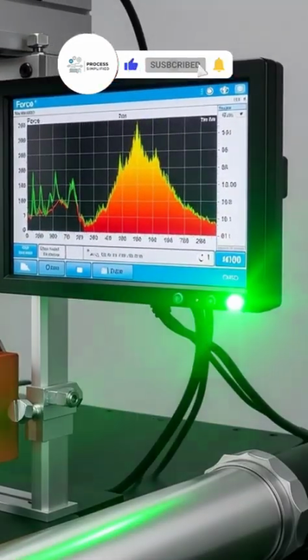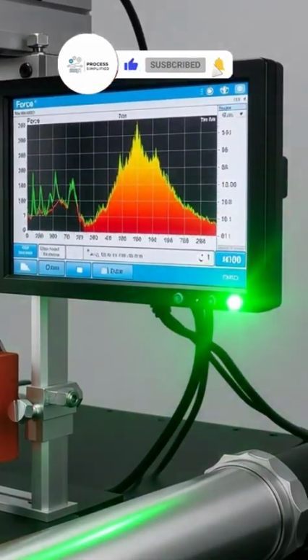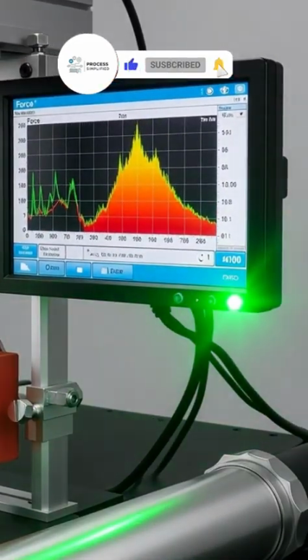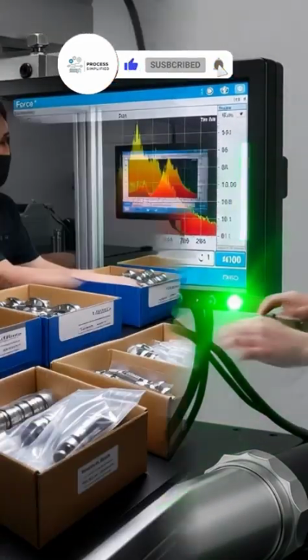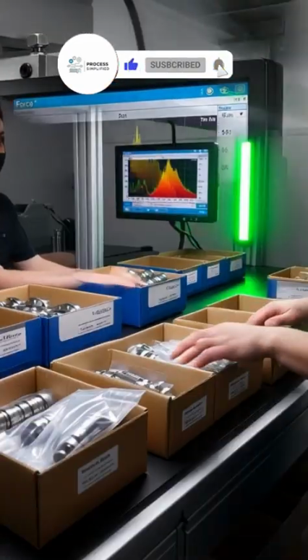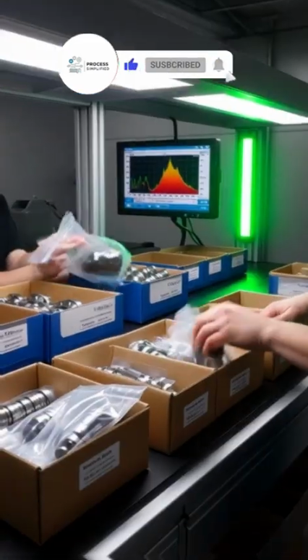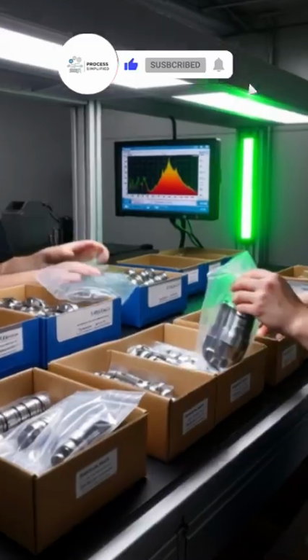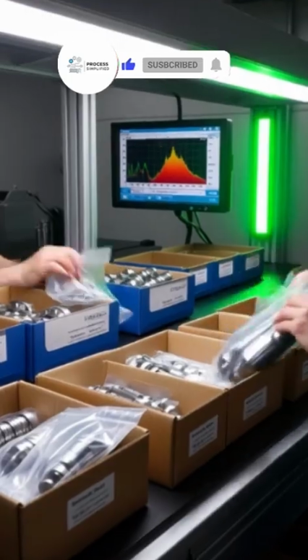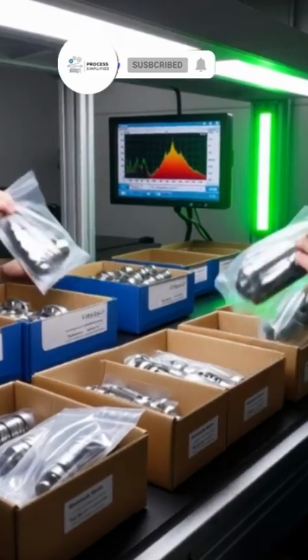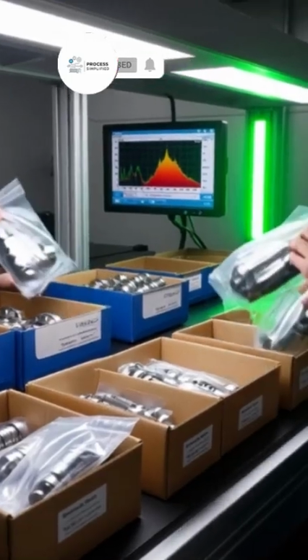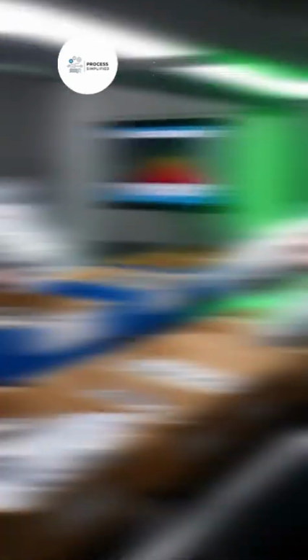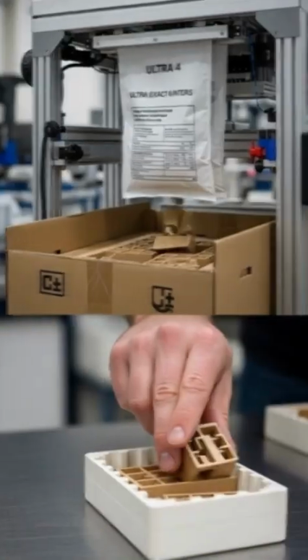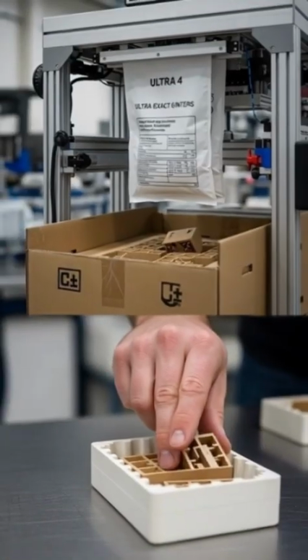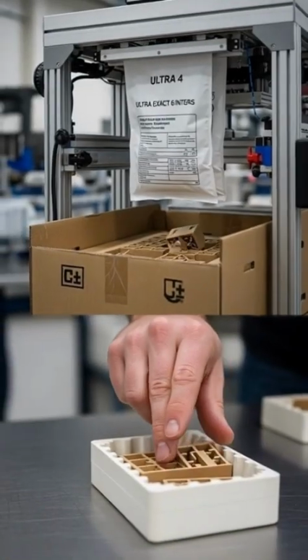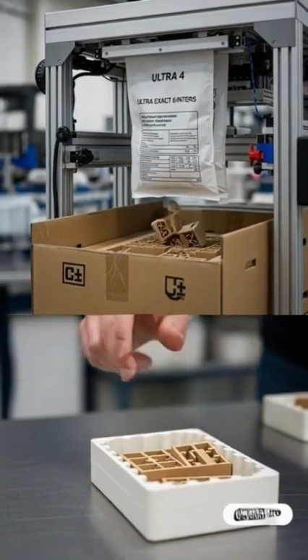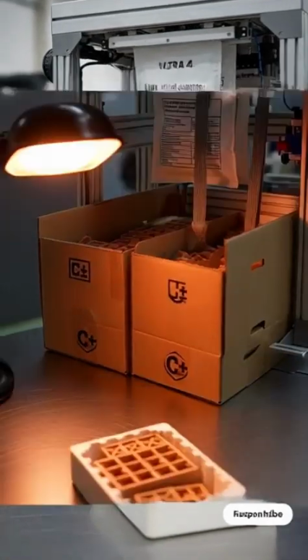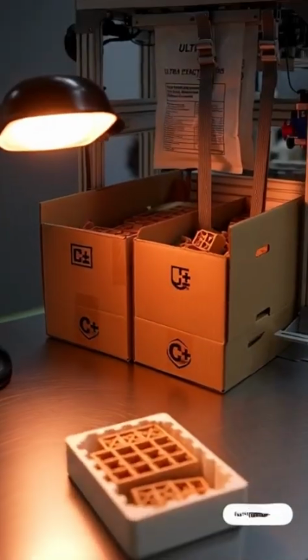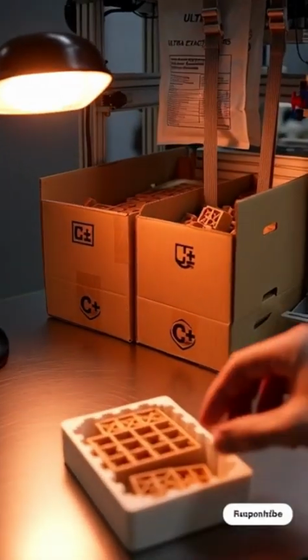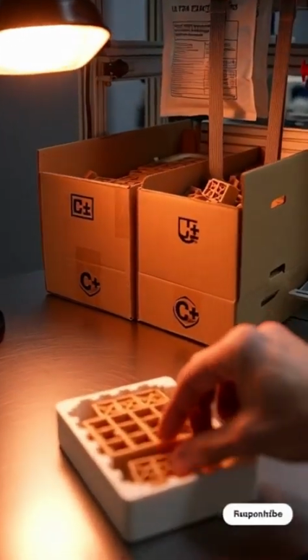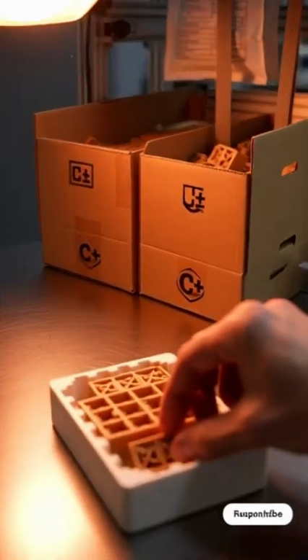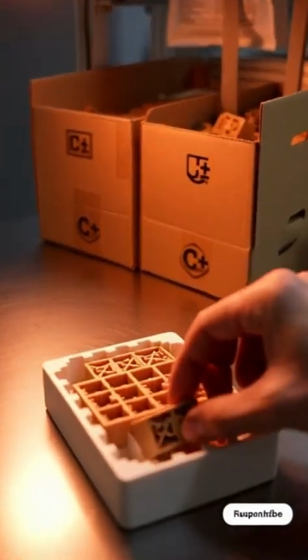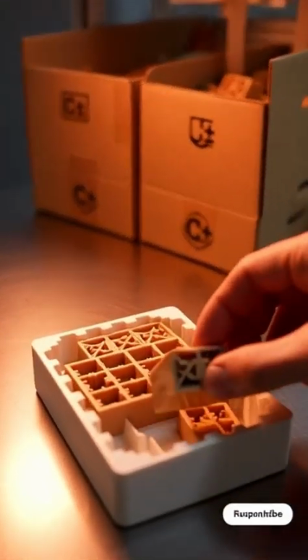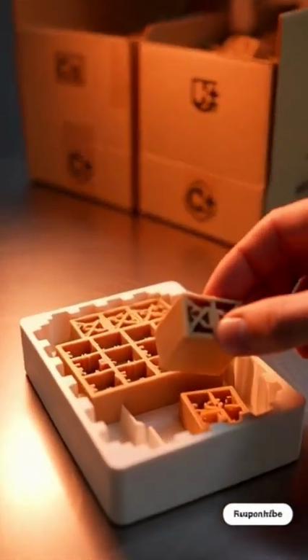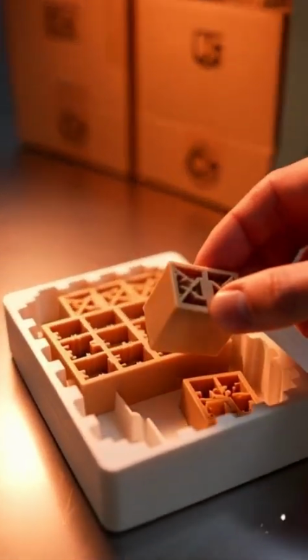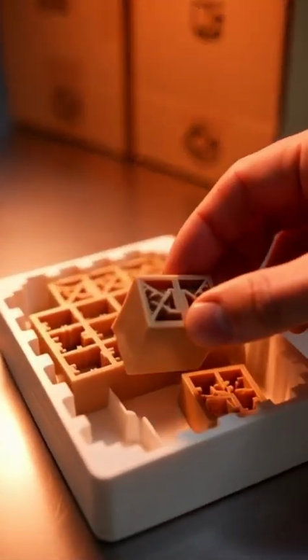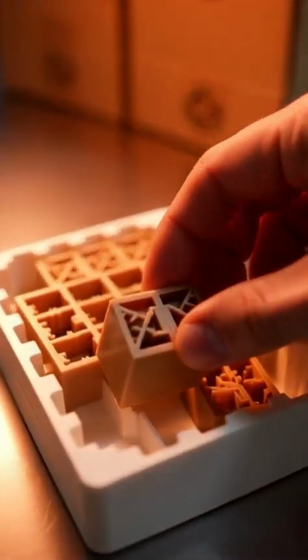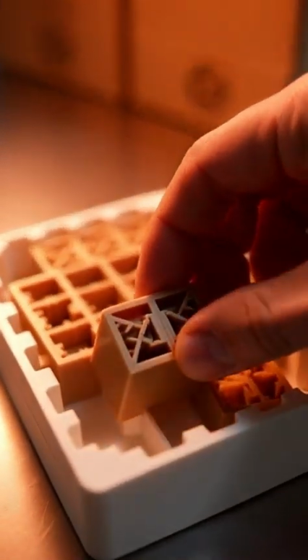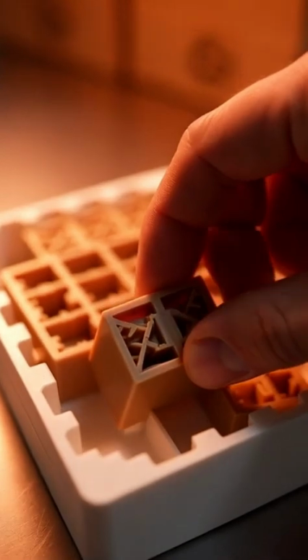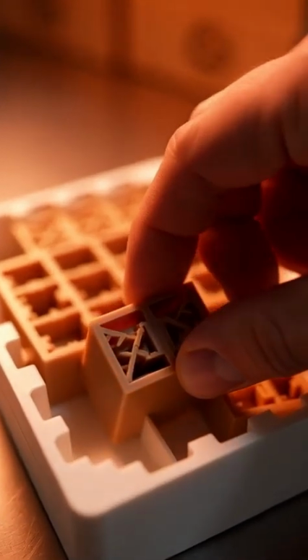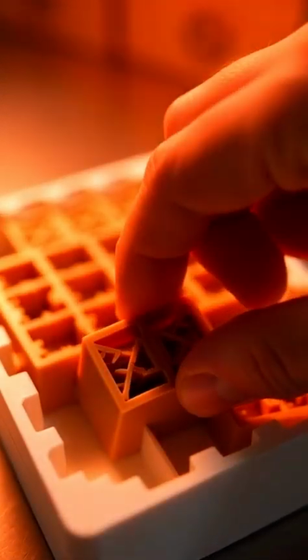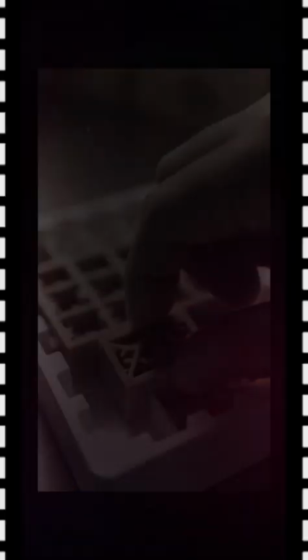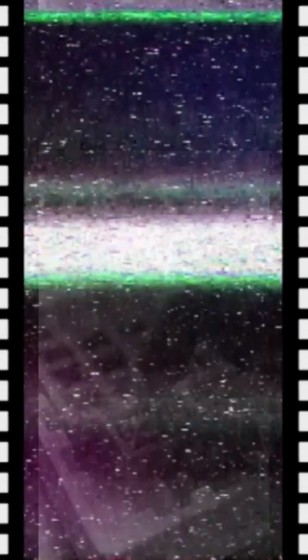Only flawless color and gloss pass. From hot ABS to perfect fit, that's how Lego-style bricks are made.